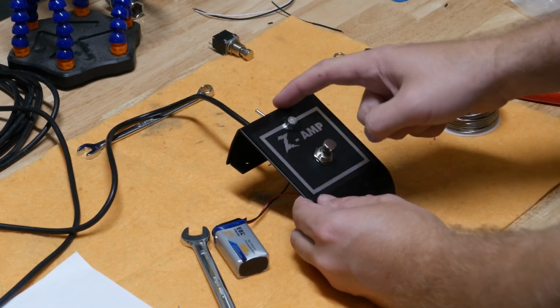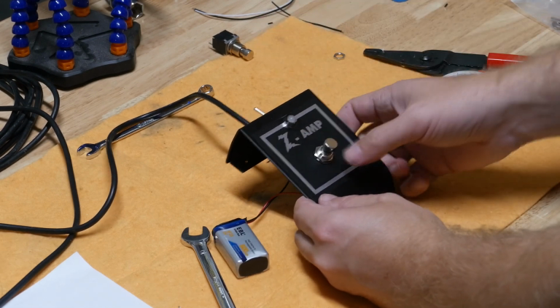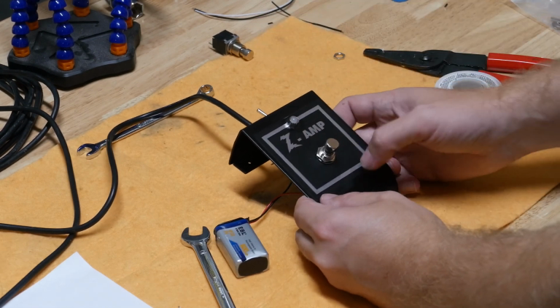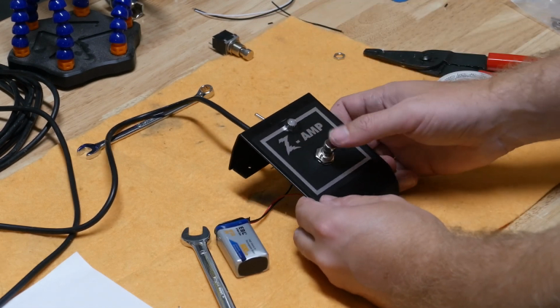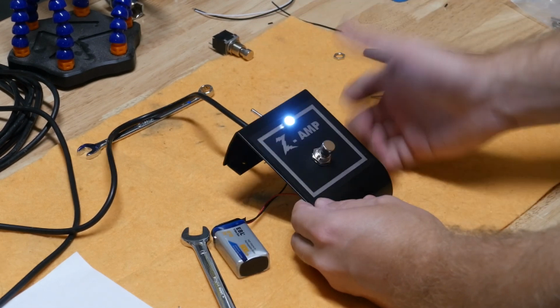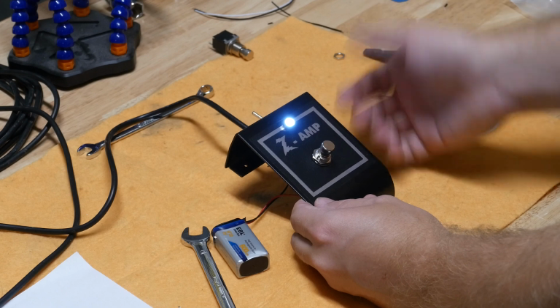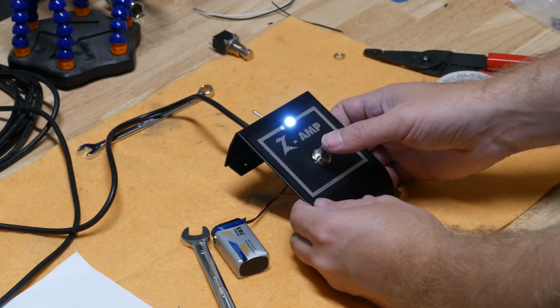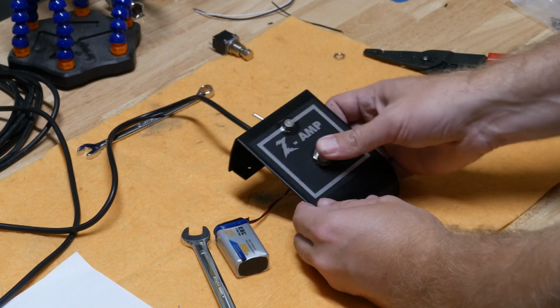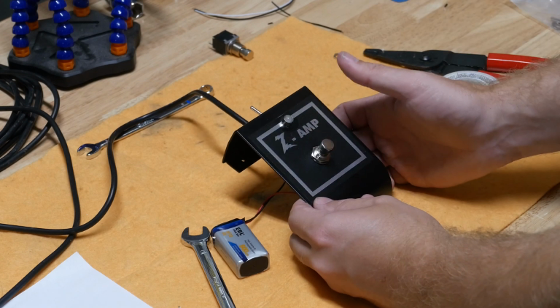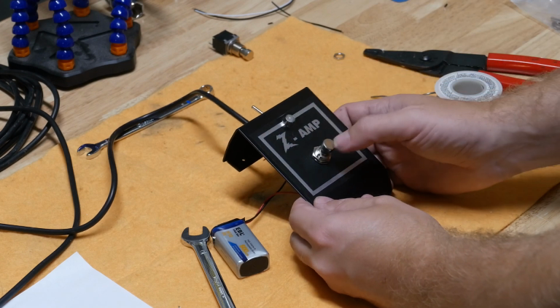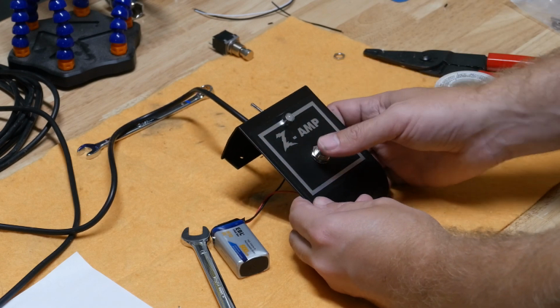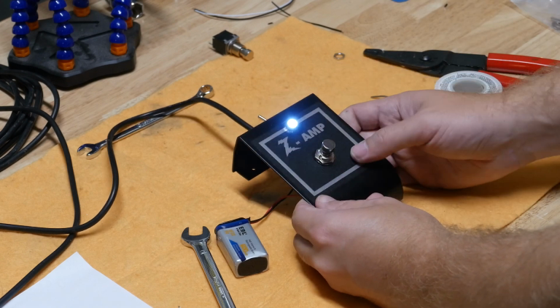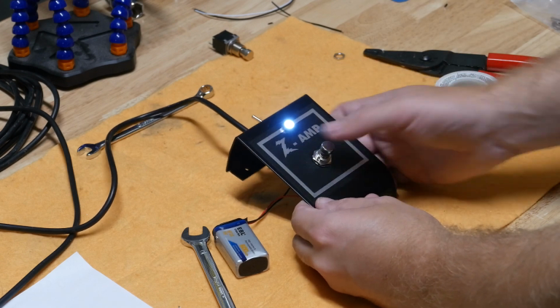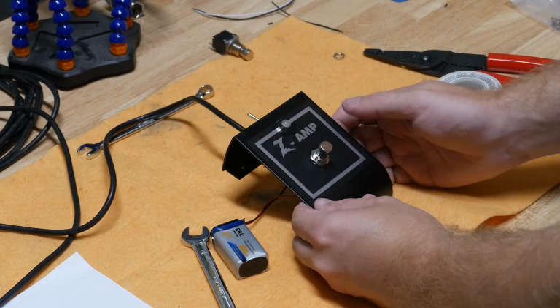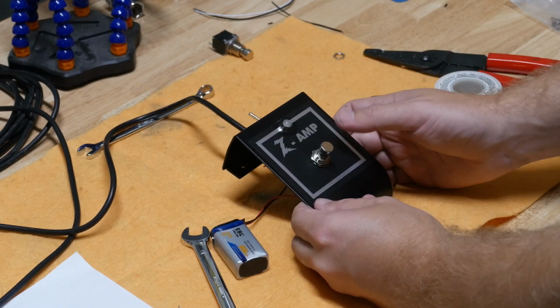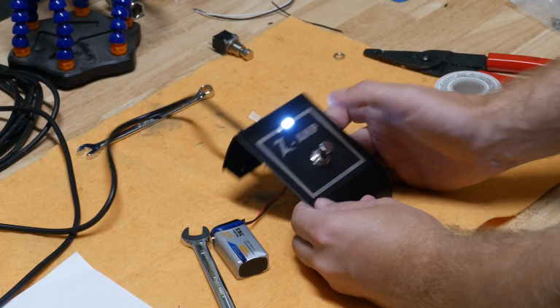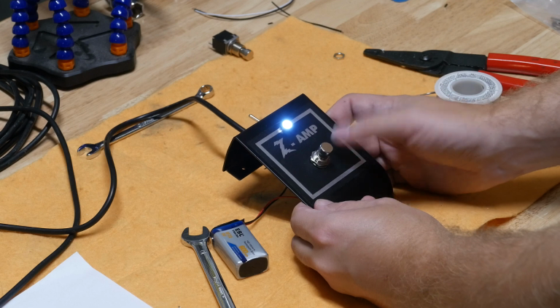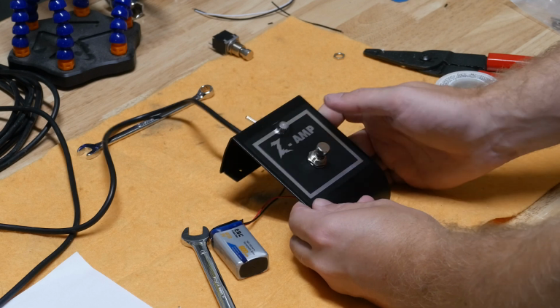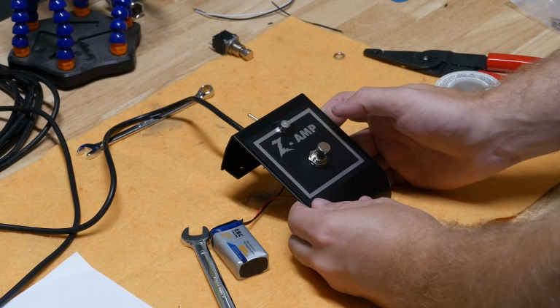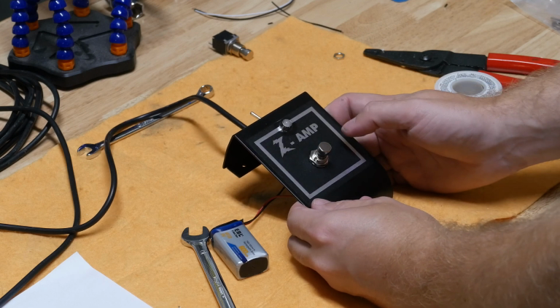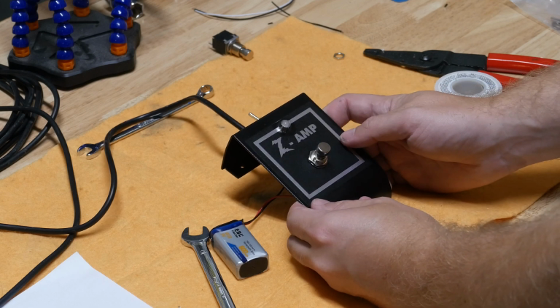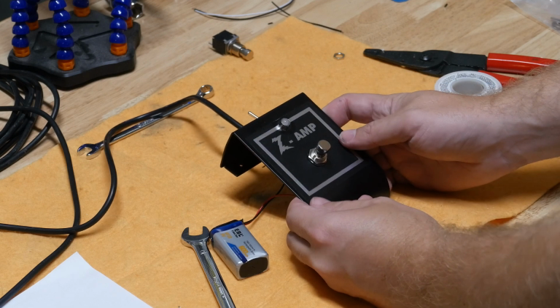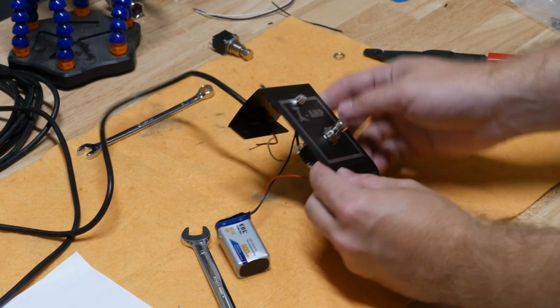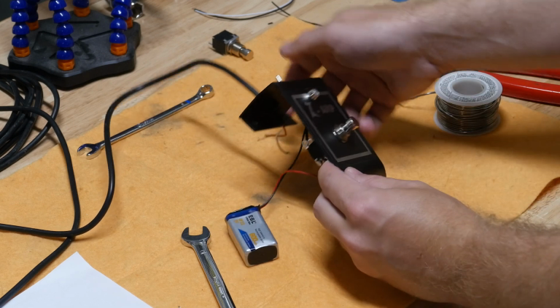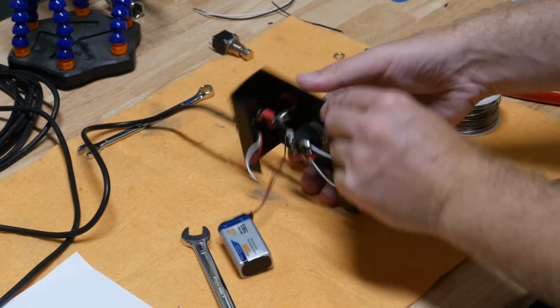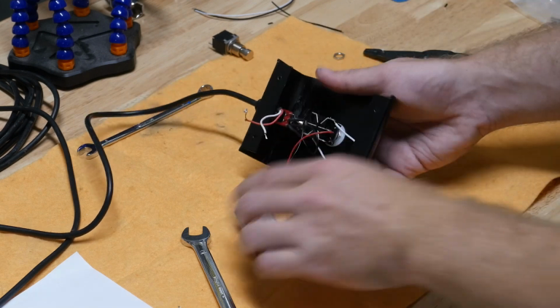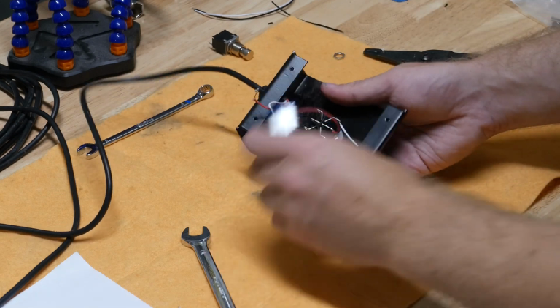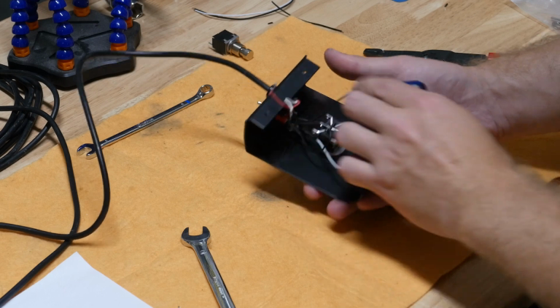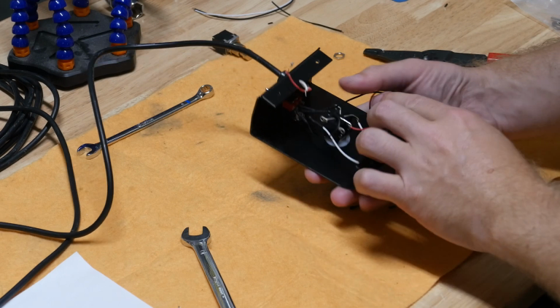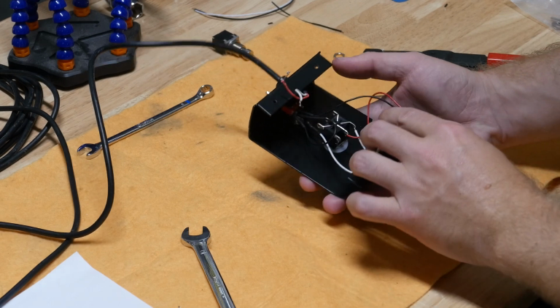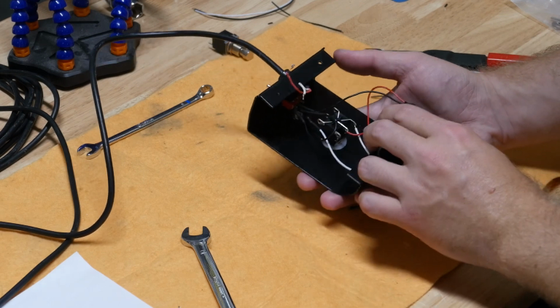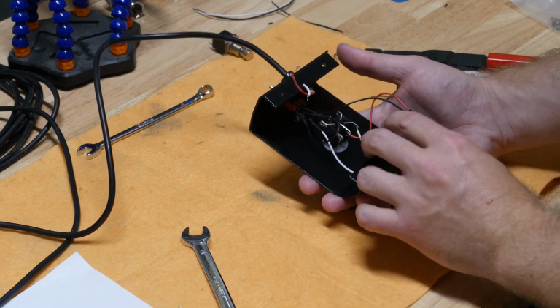Show up to the gig, turn that on, just make sure it's on, and then we're gold. Boost, no boost. Boost, no boost. Let's reconnect the amp side and finish this up.